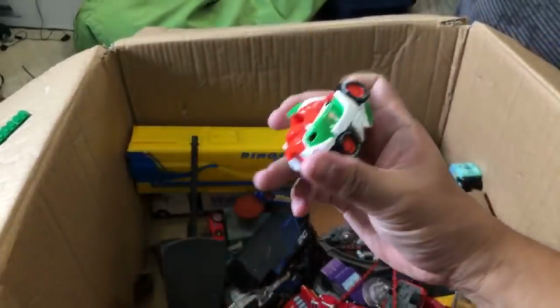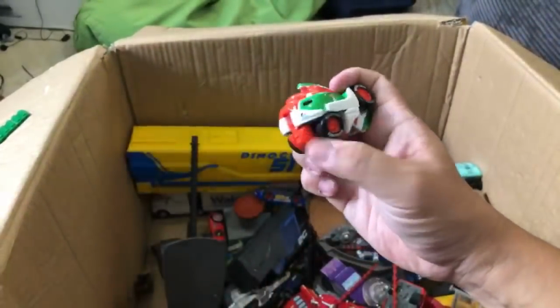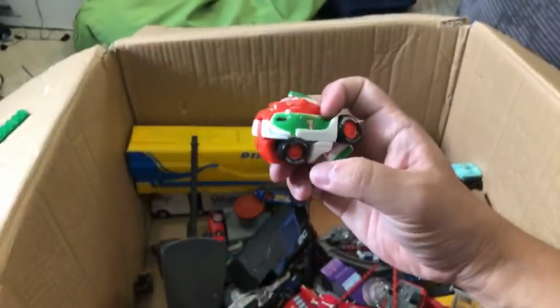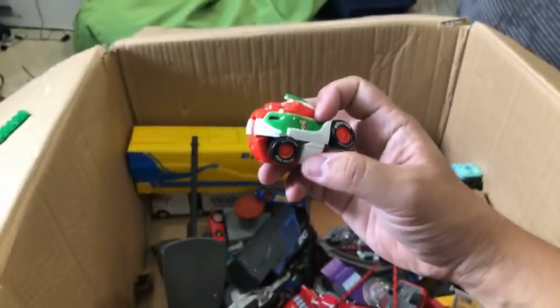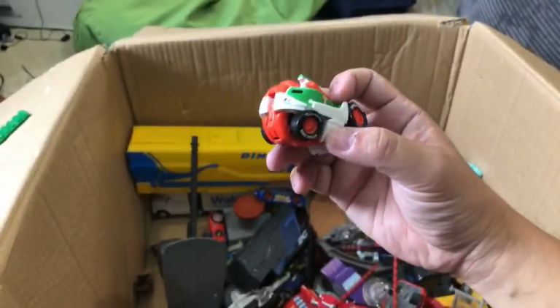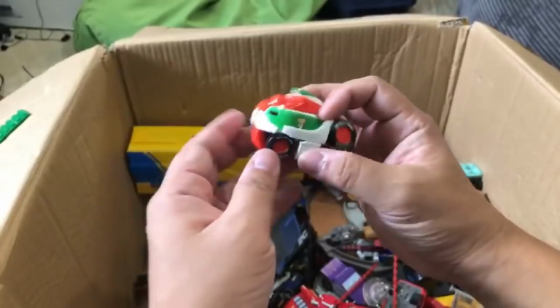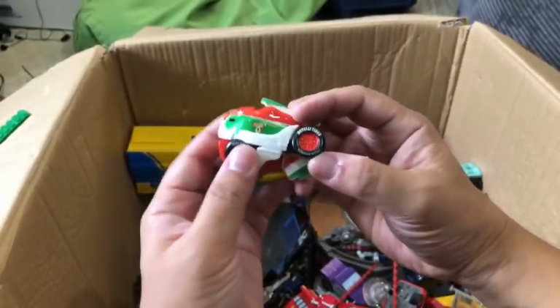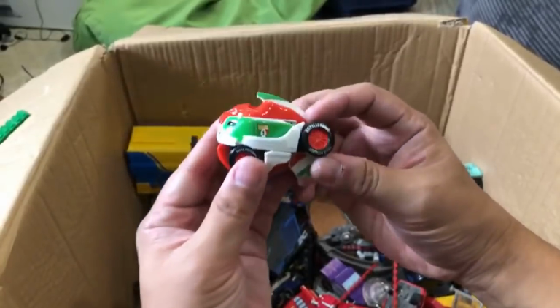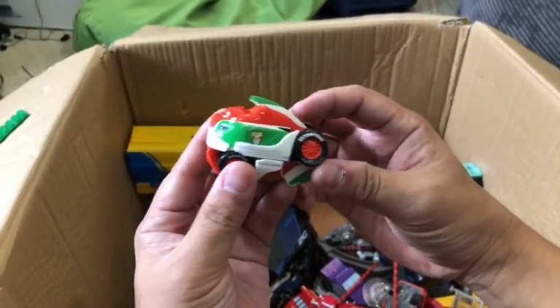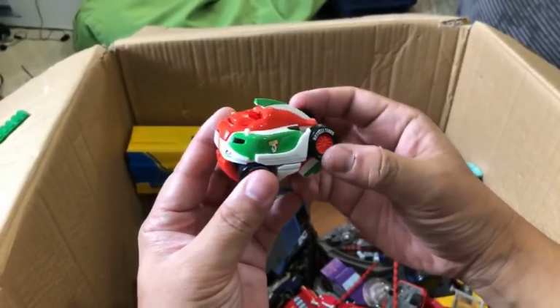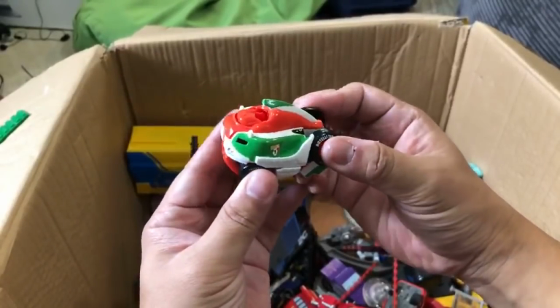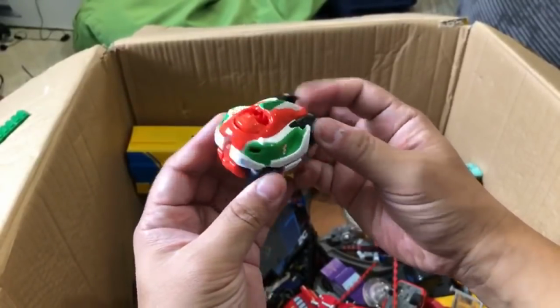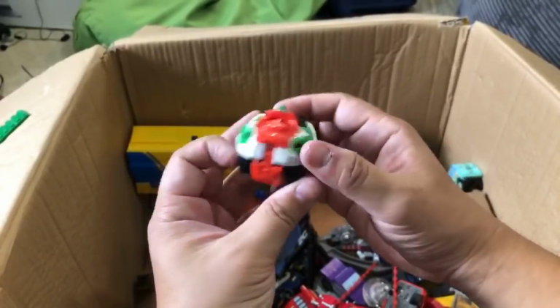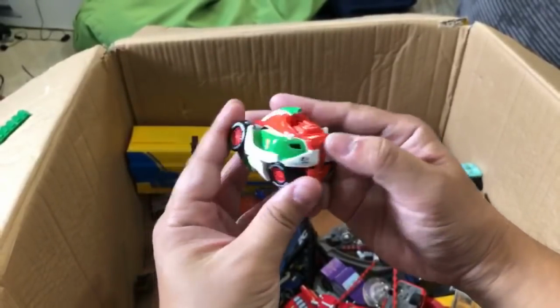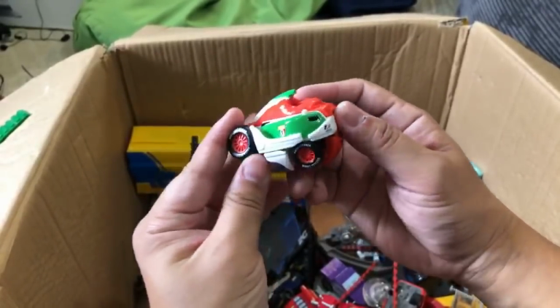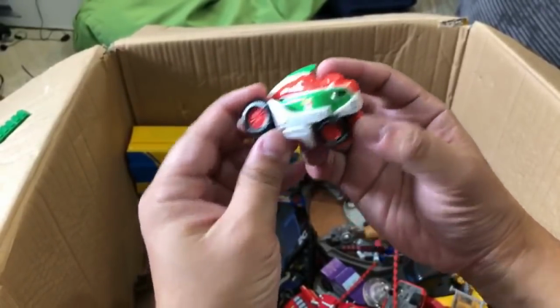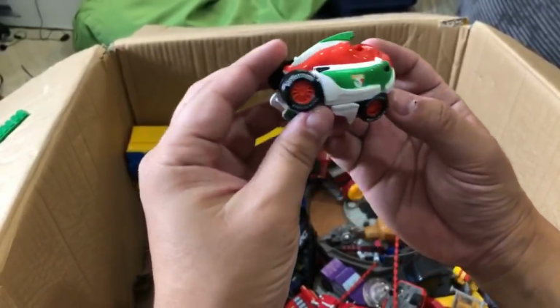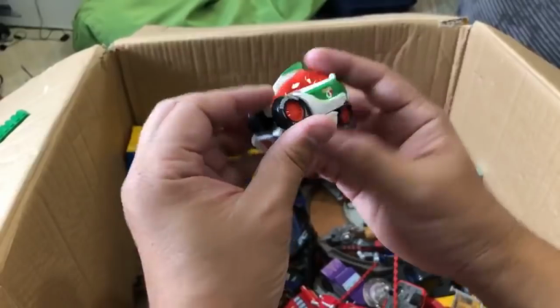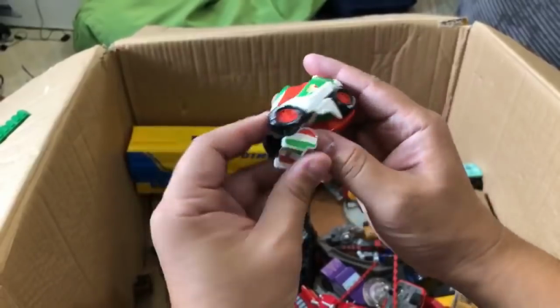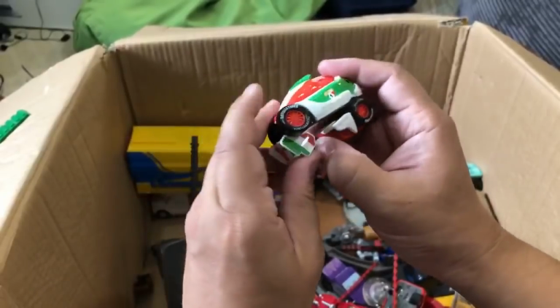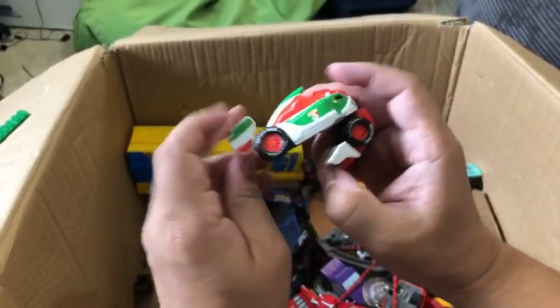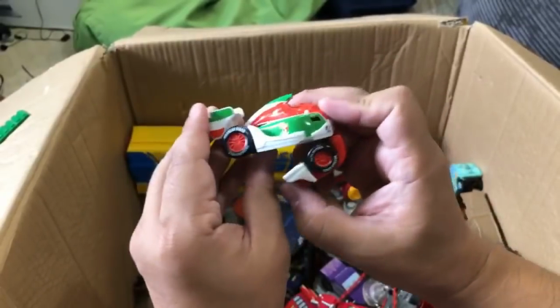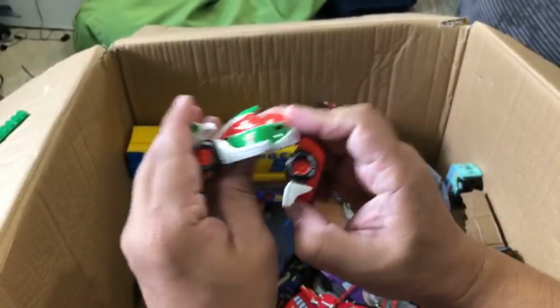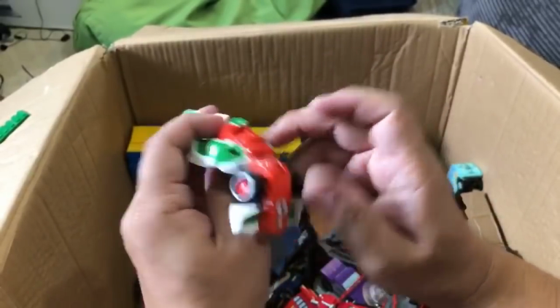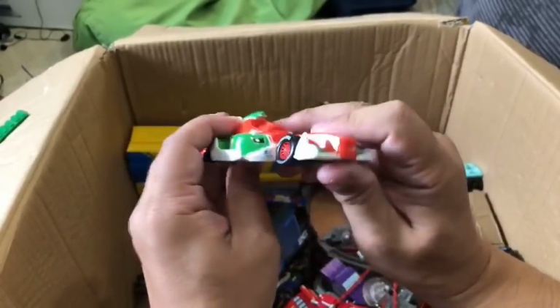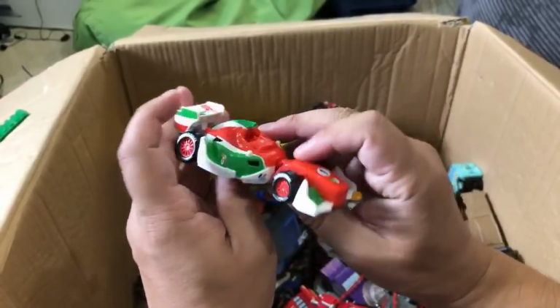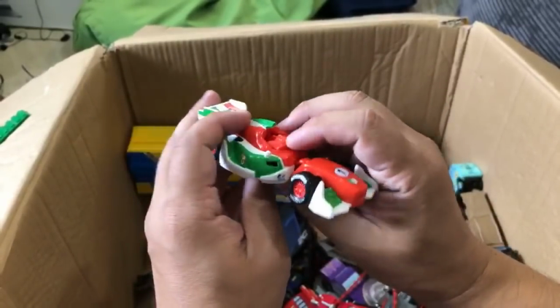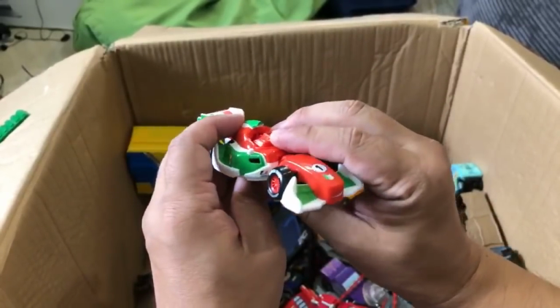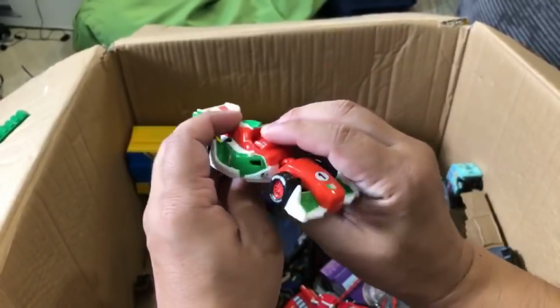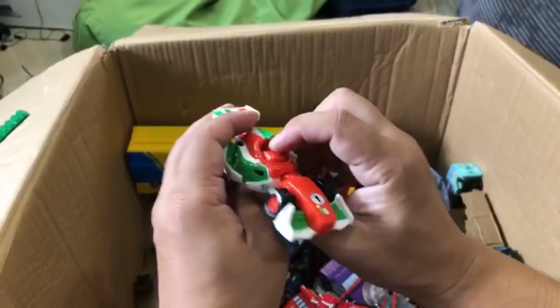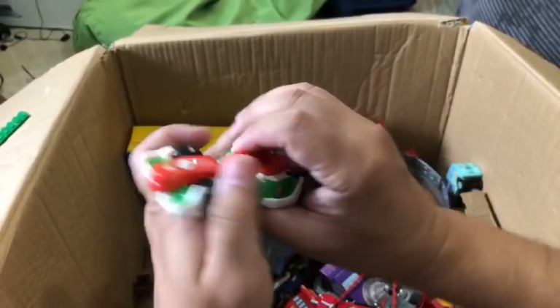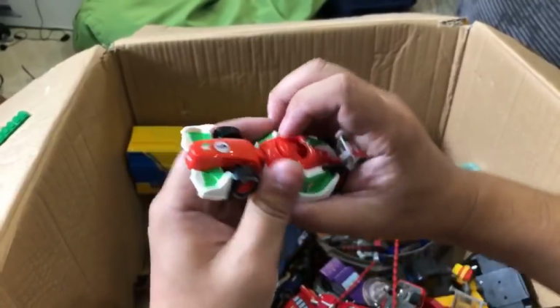Oh yeah, here's another egg - this is a Francesco Bernoulli egg. I love the Jocko Flocko Mac. Let me put this guy together - you go like this and then you pop the eyes. They all have like popping eyes.